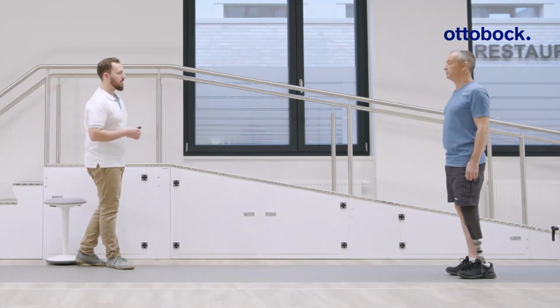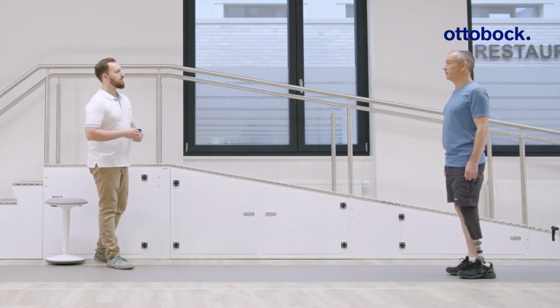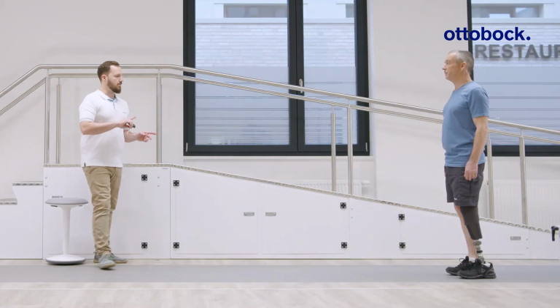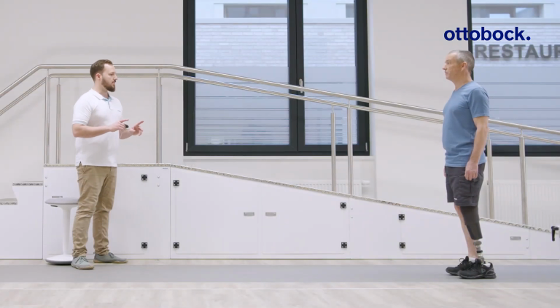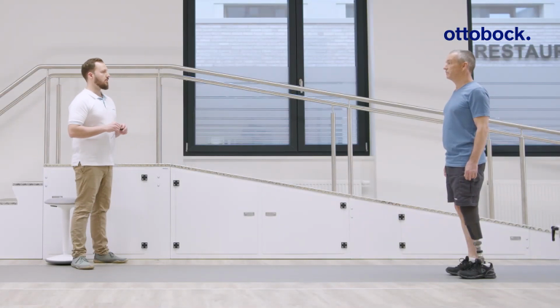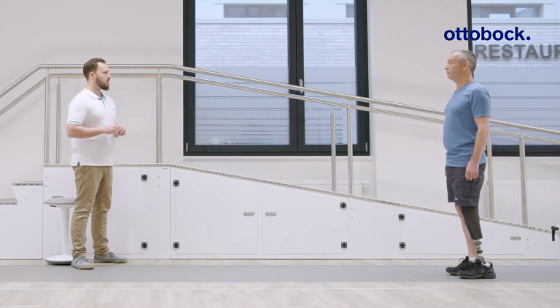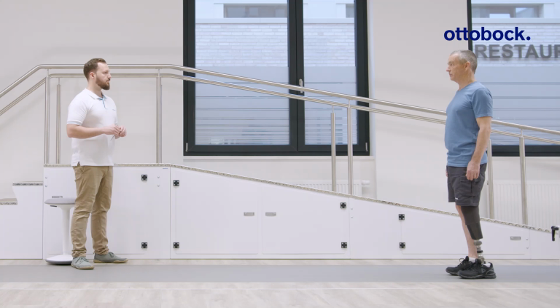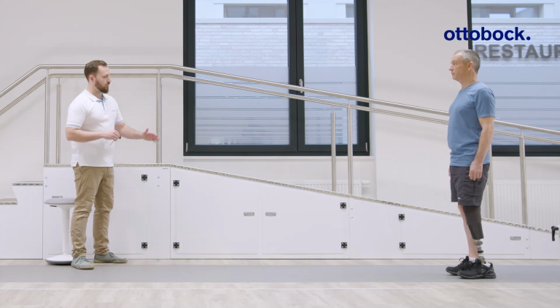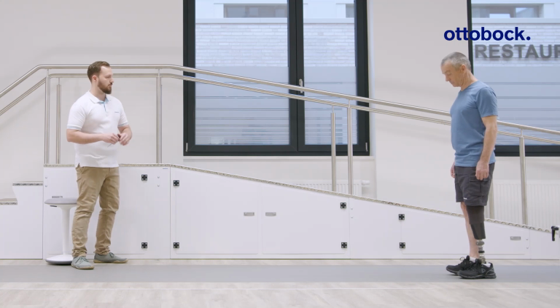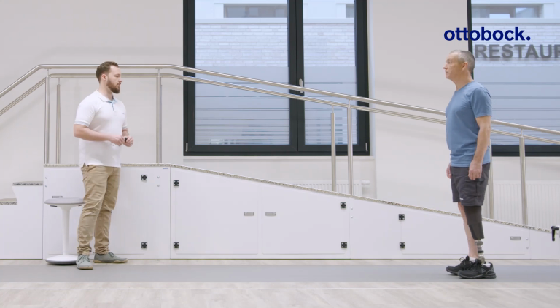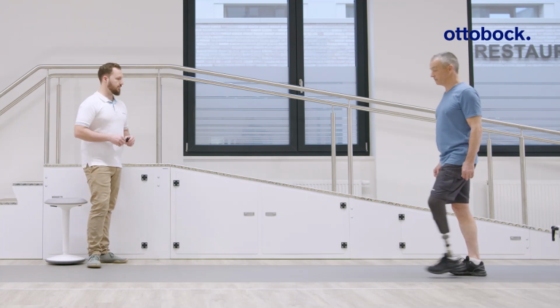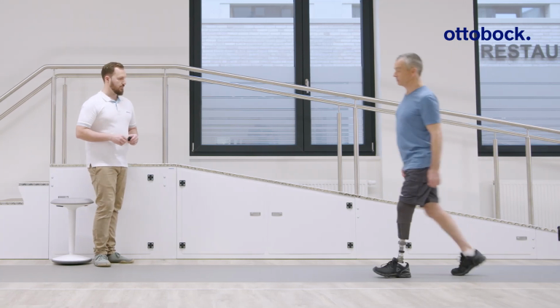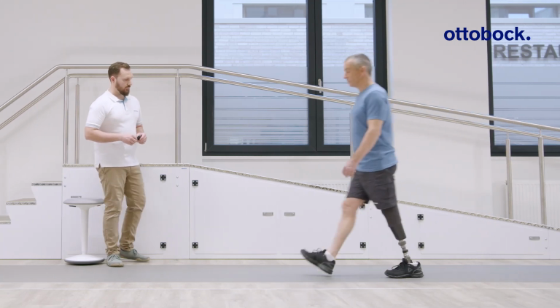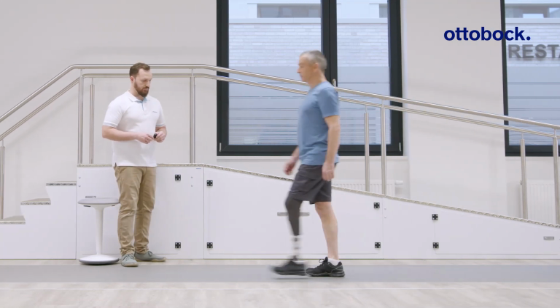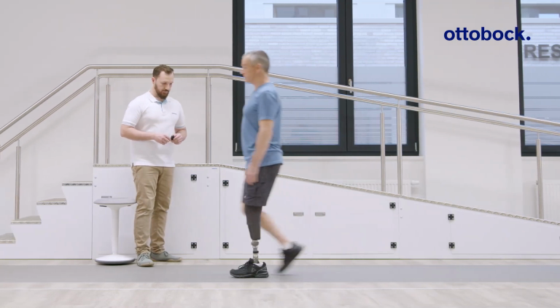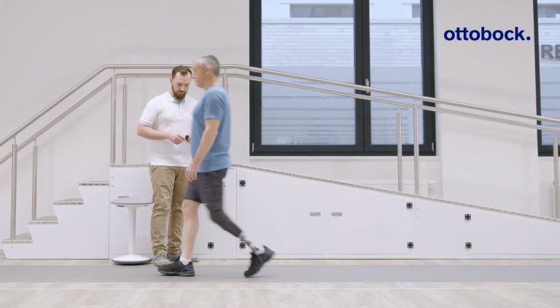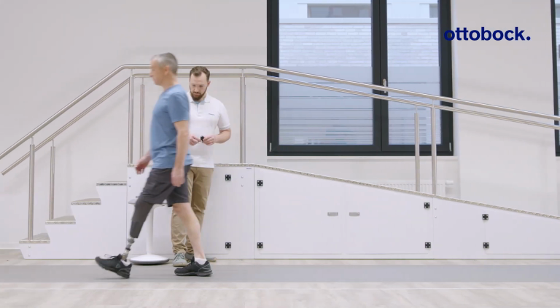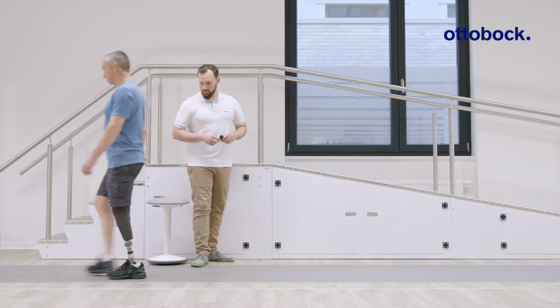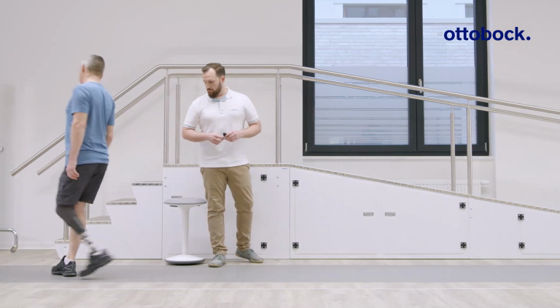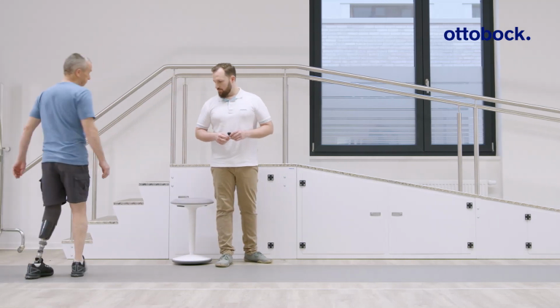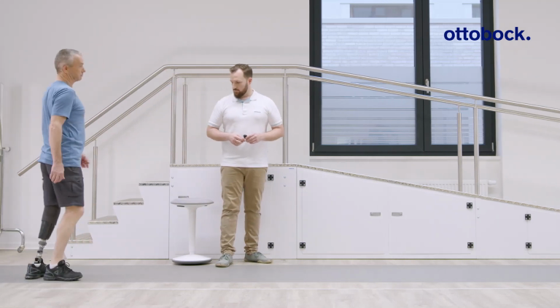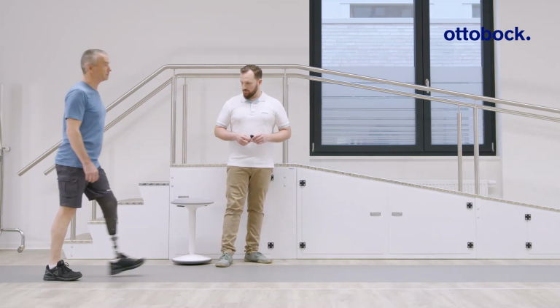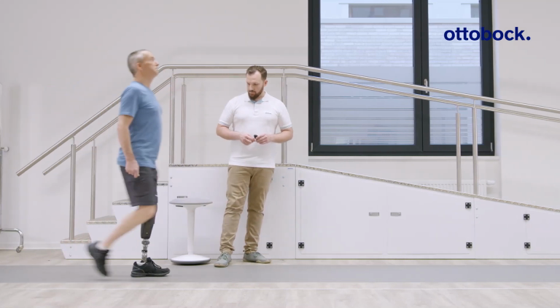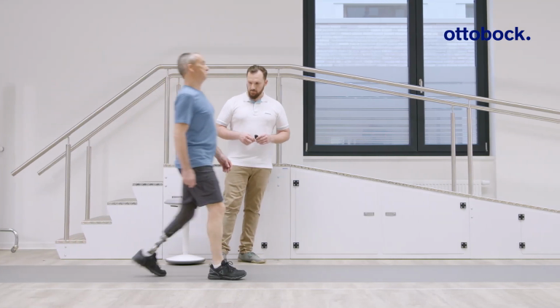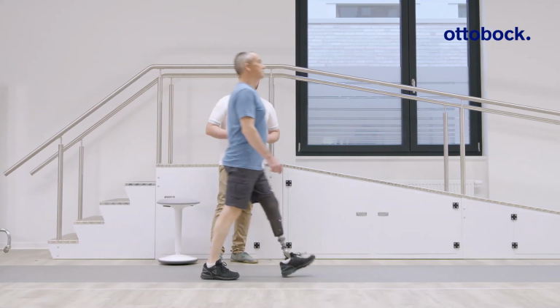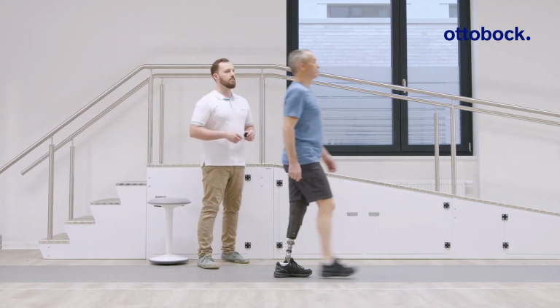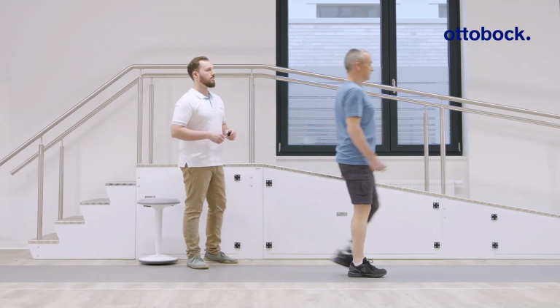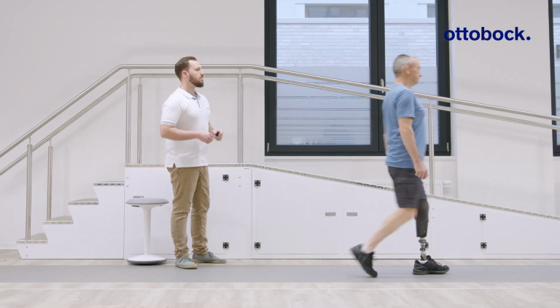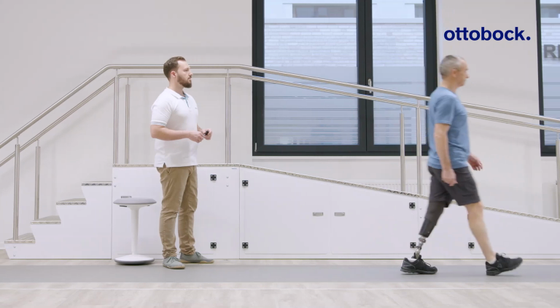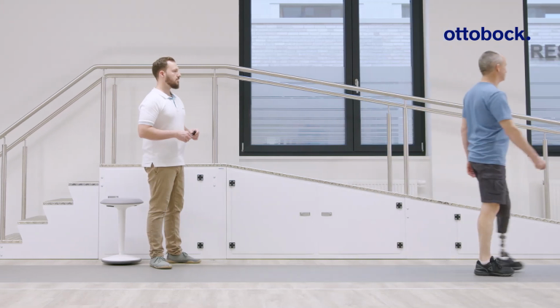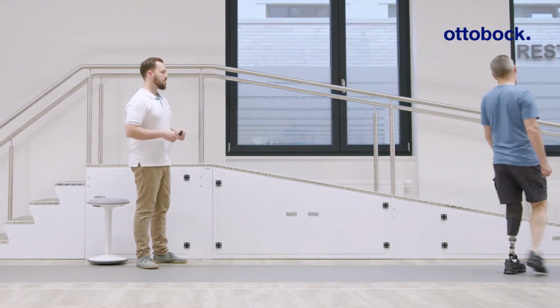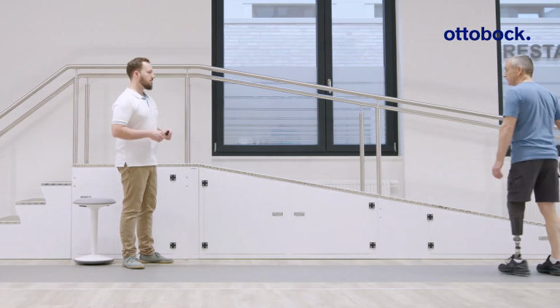Before optimizing the resistances of the Taleo ADAPT, allow the user time while walking on level ground with middle-of-the-range resistance settings. Observe the whole body movement as well as the behavior of the foot and knee.